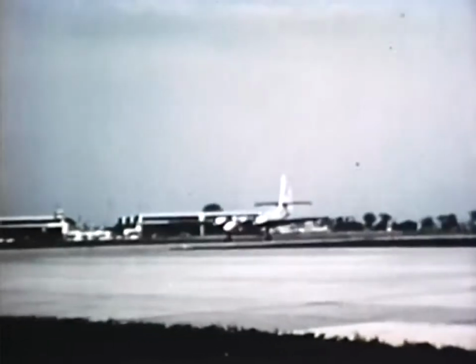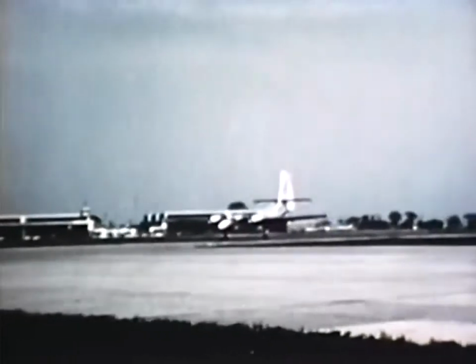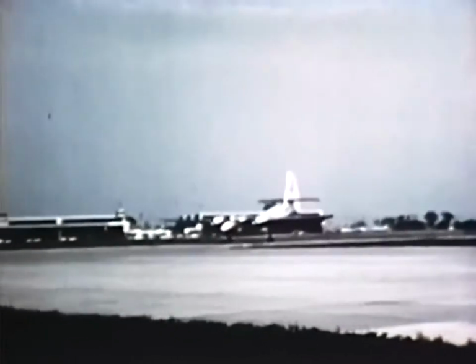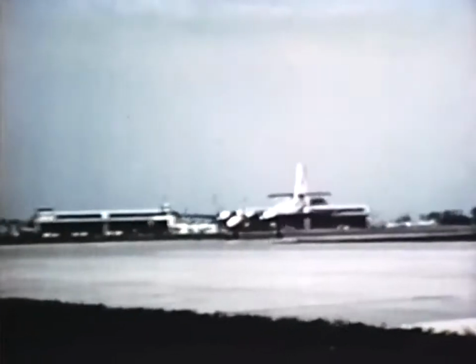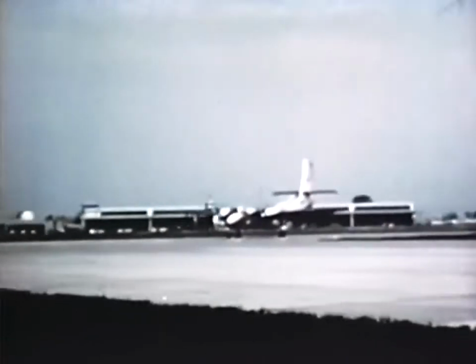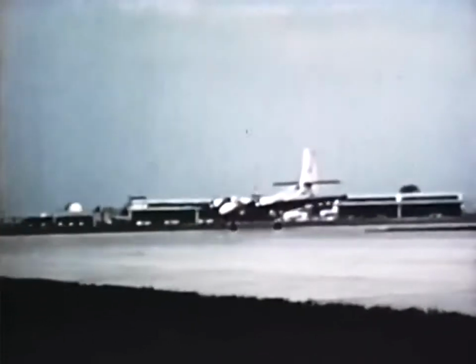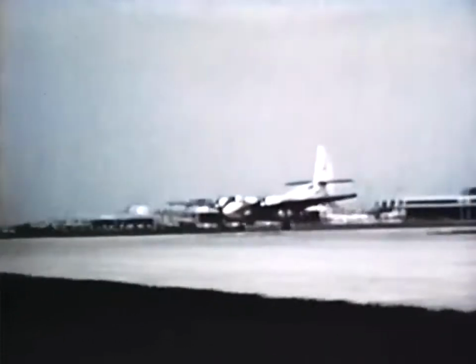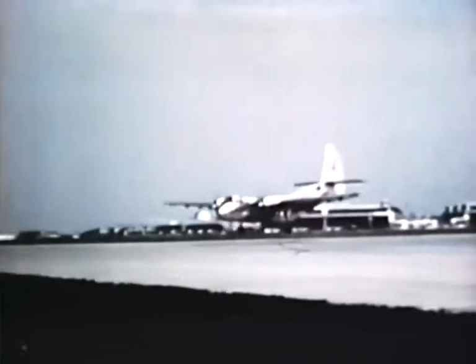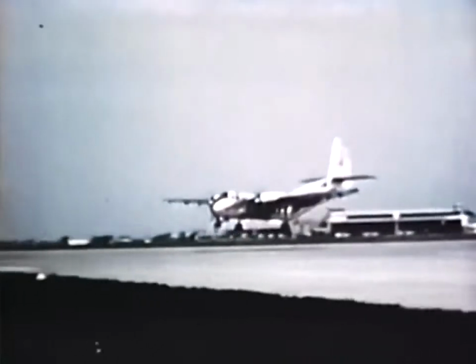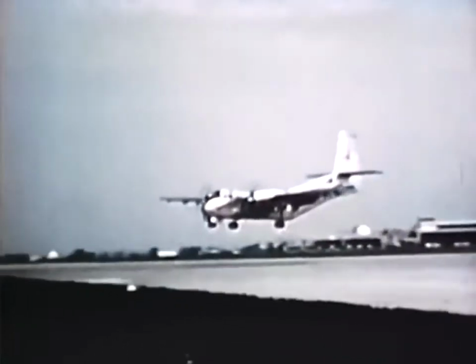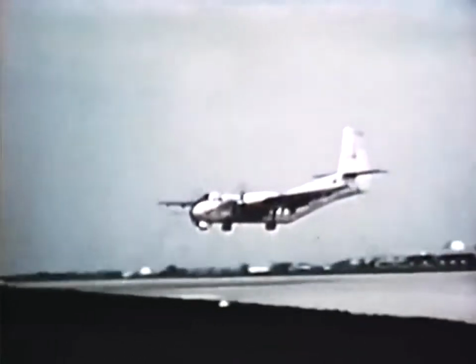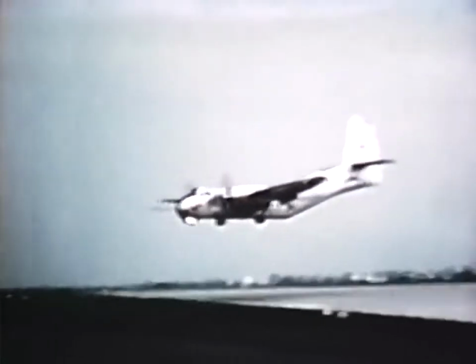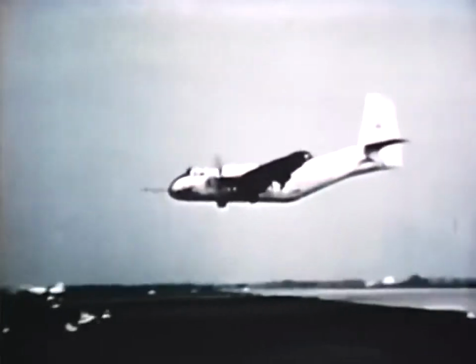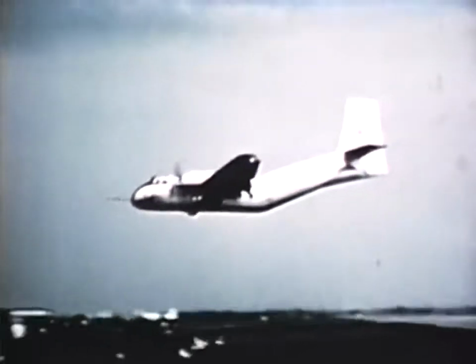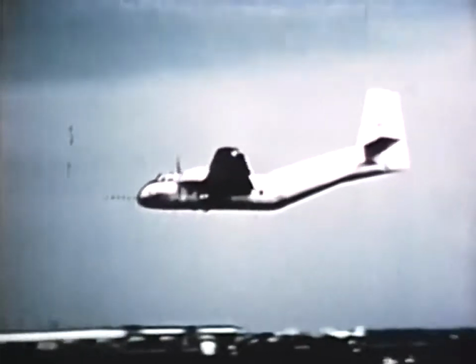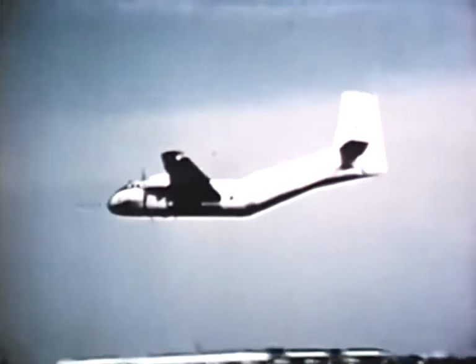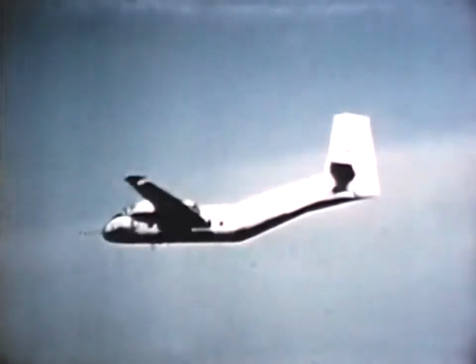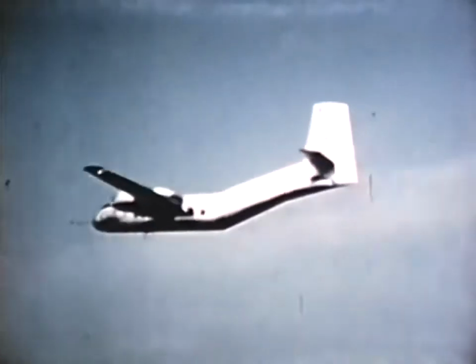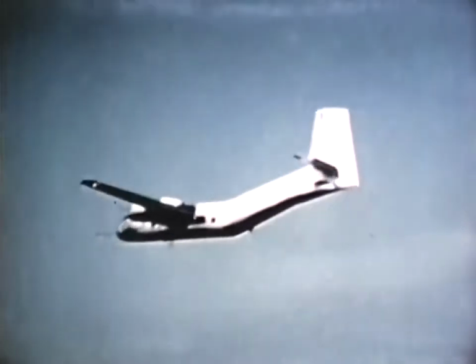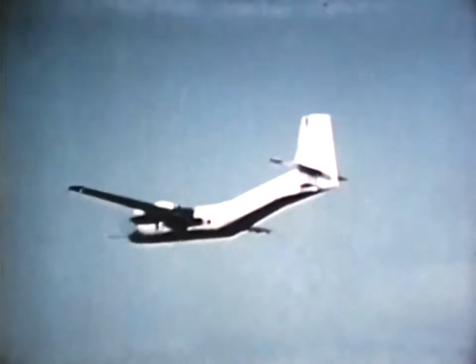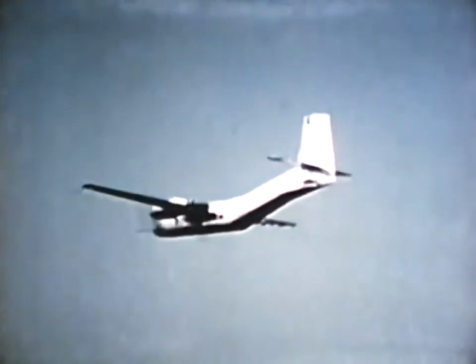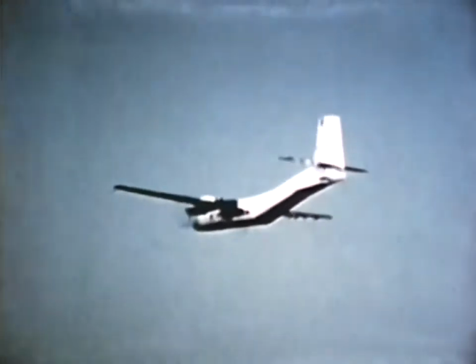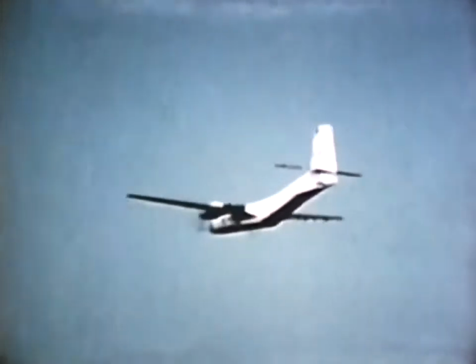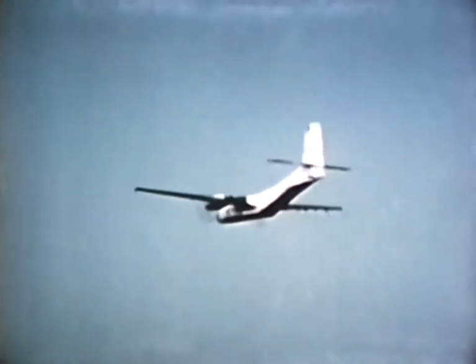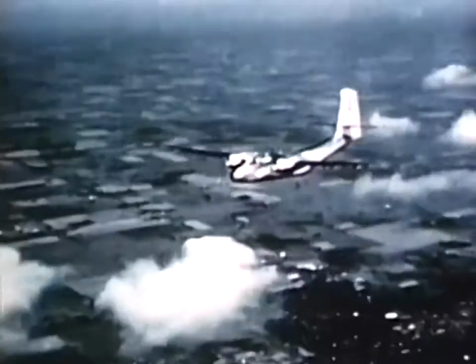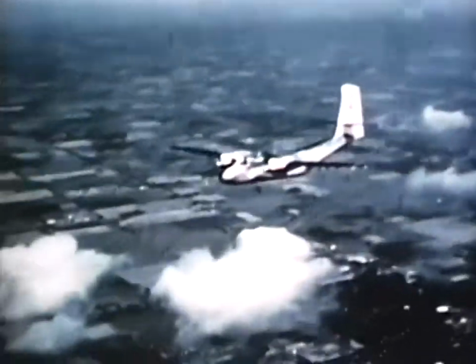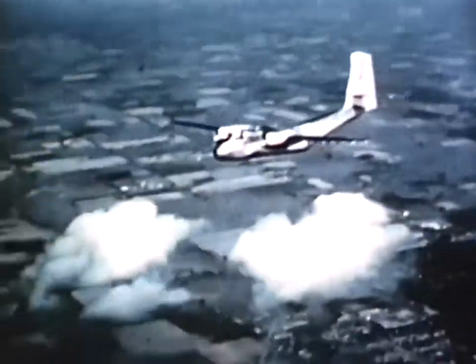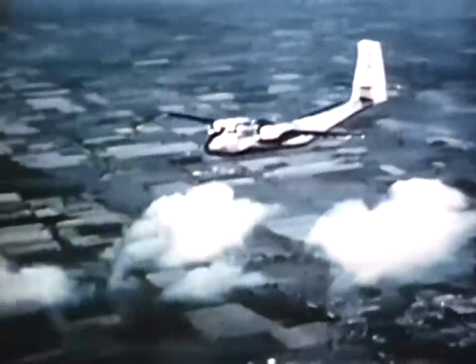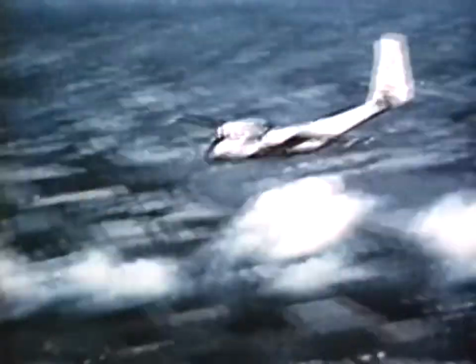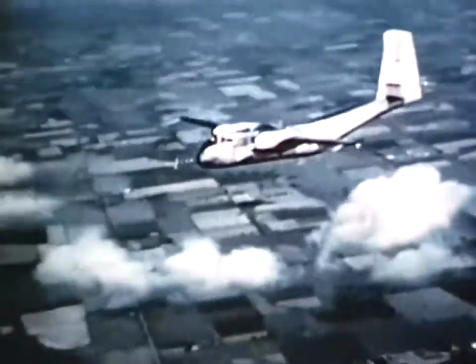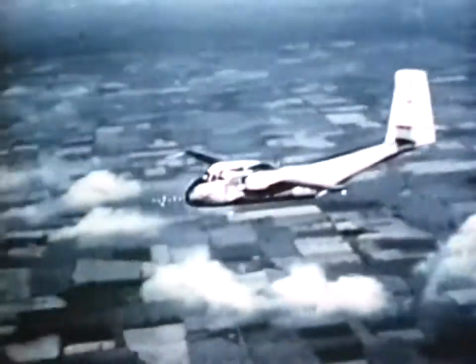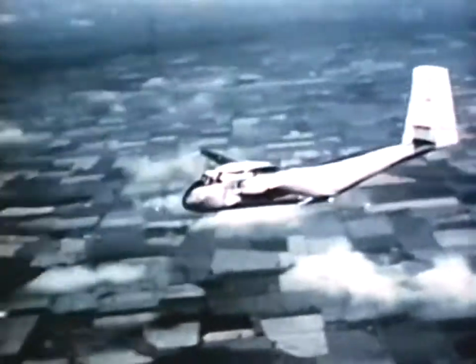Capable of taking off from much shorter runways and more rugged terrain than most standard aircraft, Caribou can carry a payload of three tons. It weighs 13 tons loaded, thus making it the heaviest aircraft in the Army.